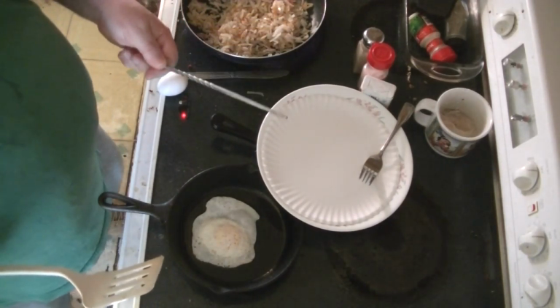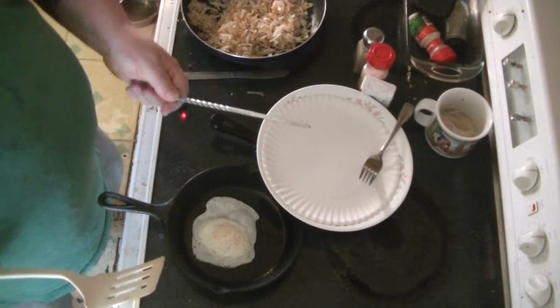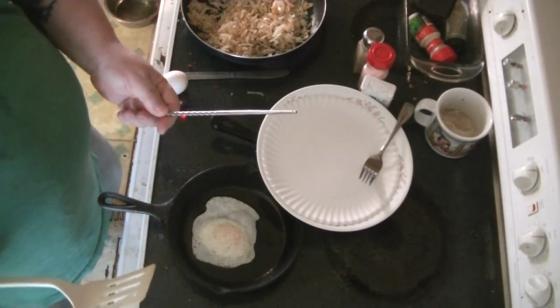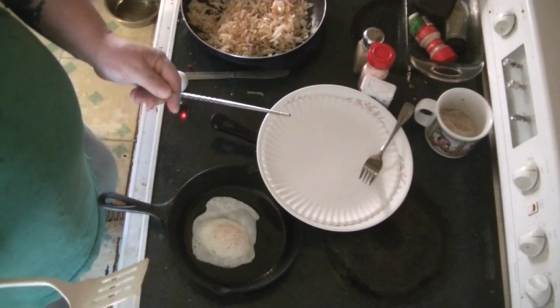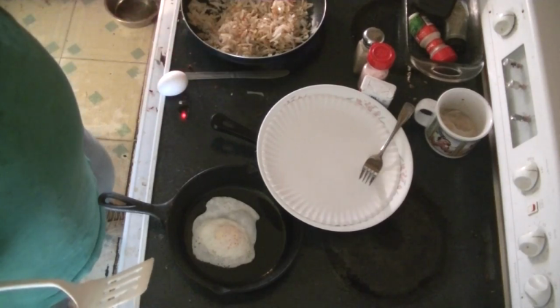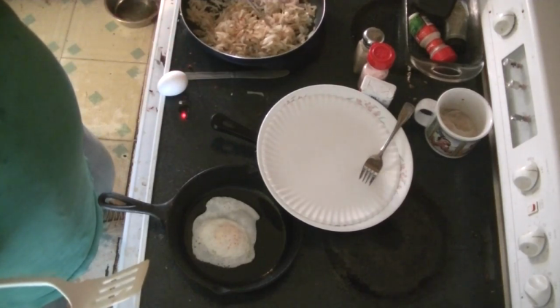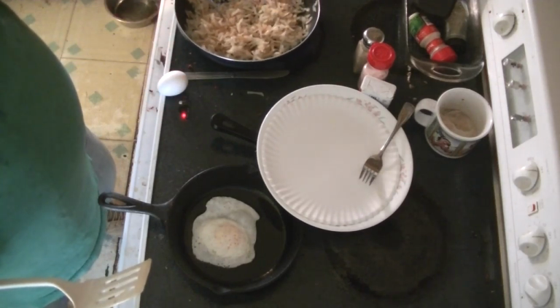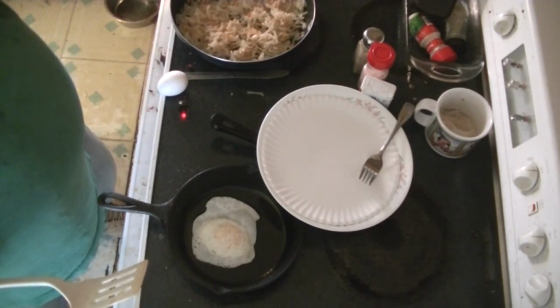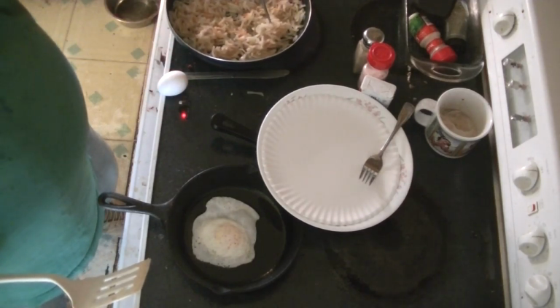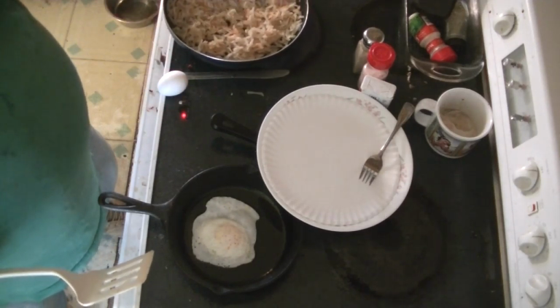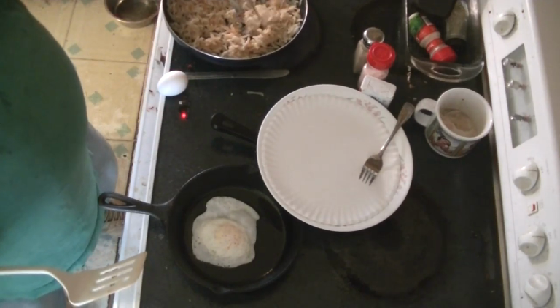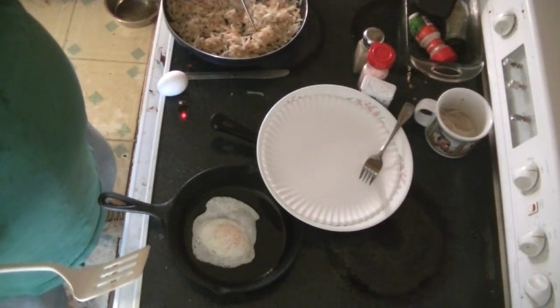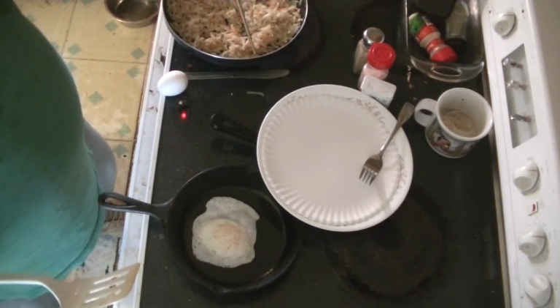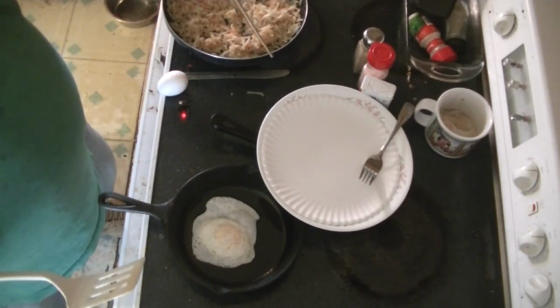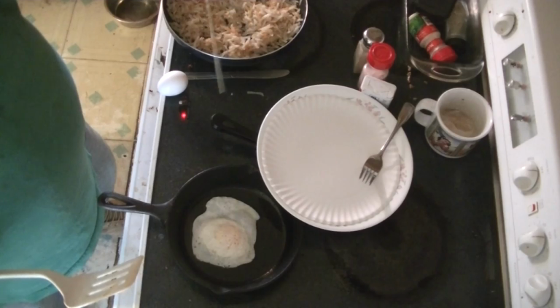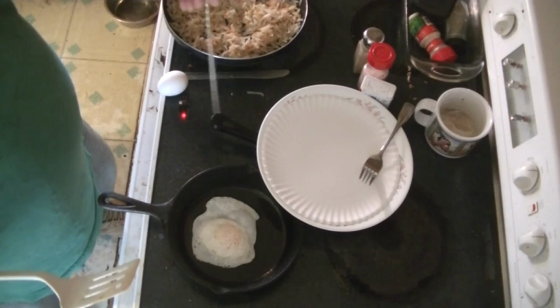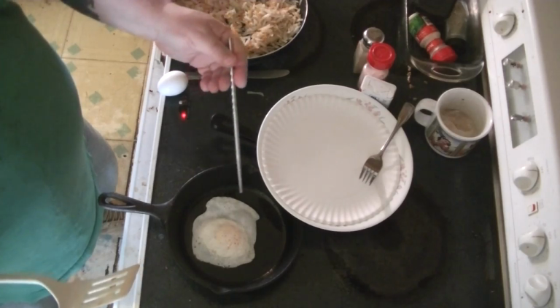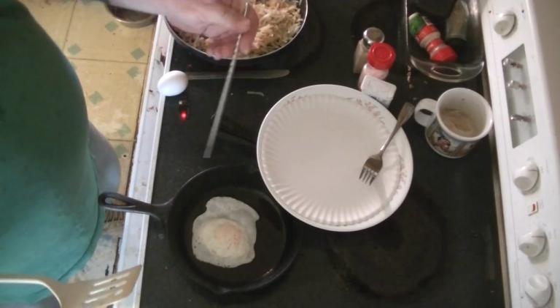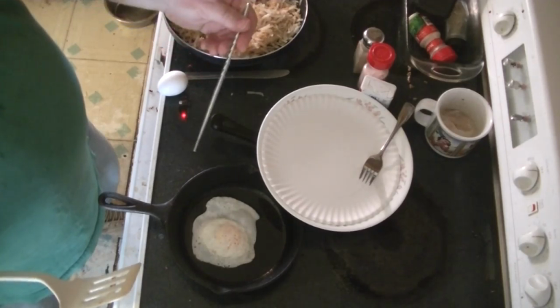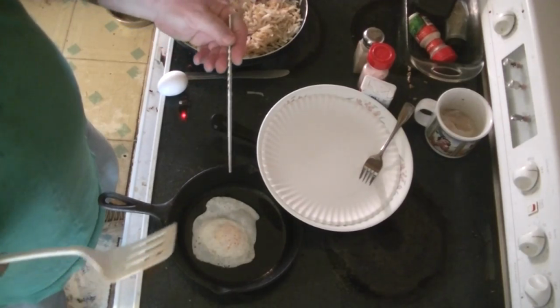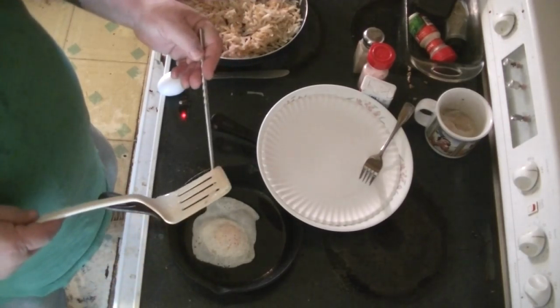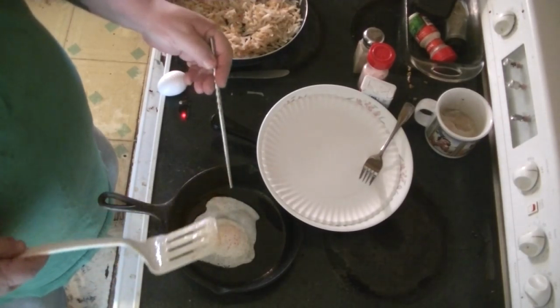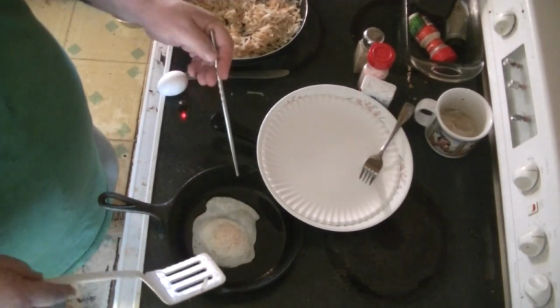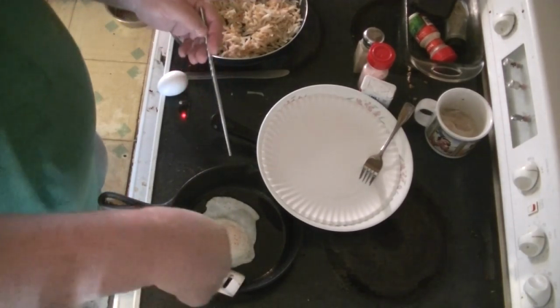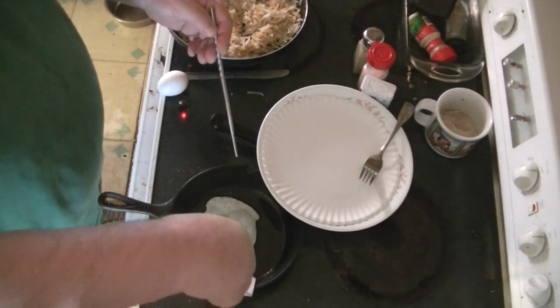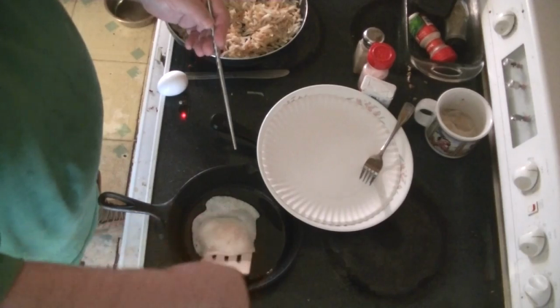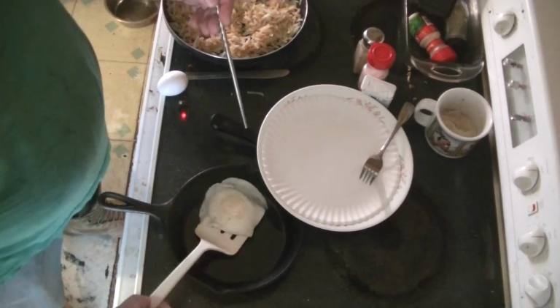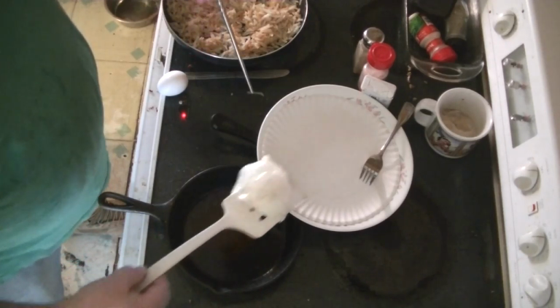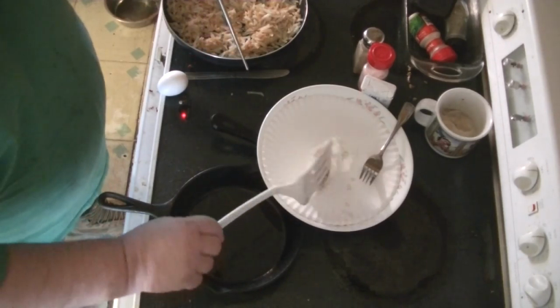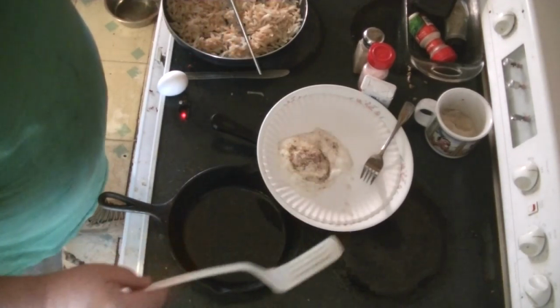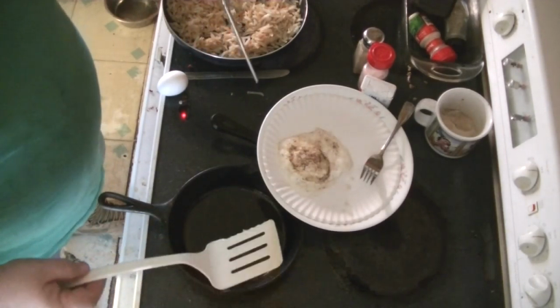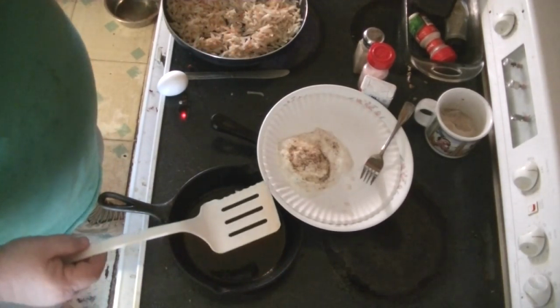I use stainless steel chopsticks, usually for stirring. My son got me these. And man, they're really, really handy for cooking, for whipping up eggs — right for scrambles and all kinds of things. Look at that. Beautifully done.